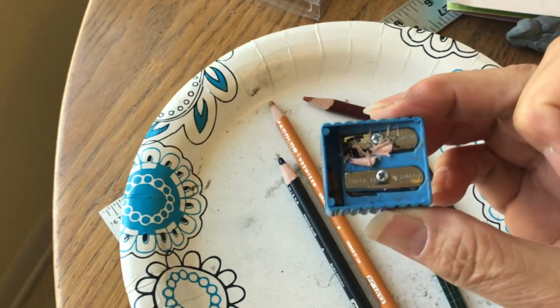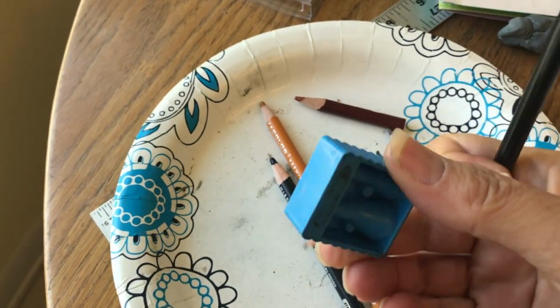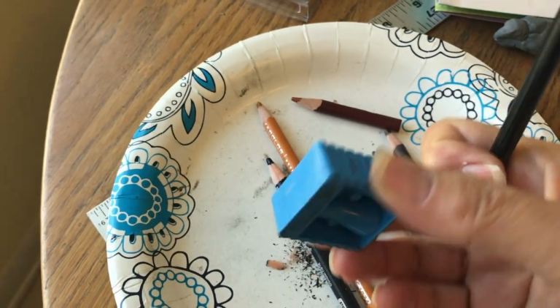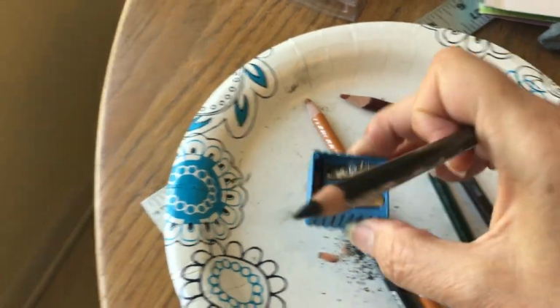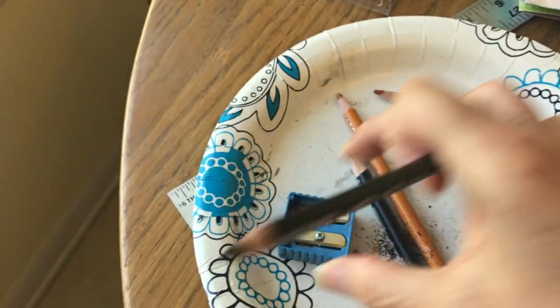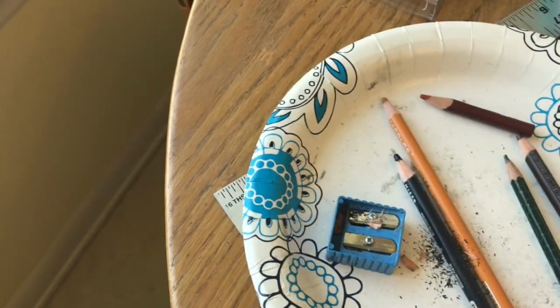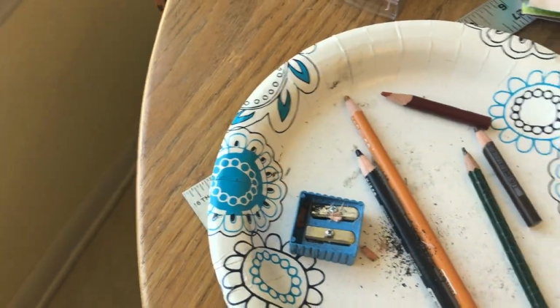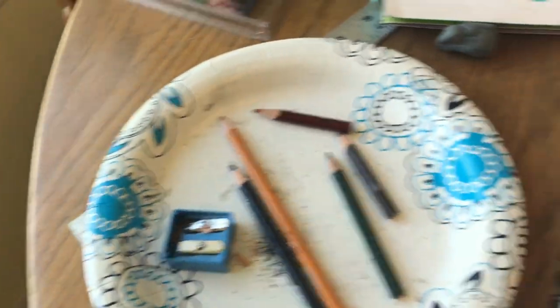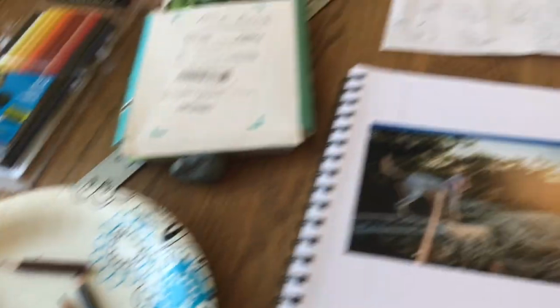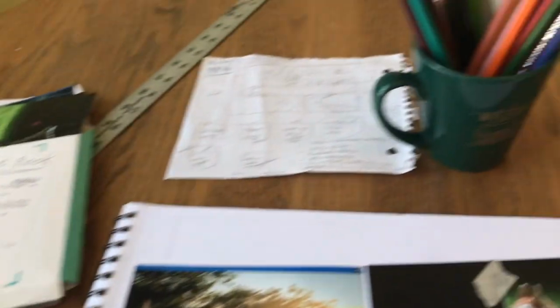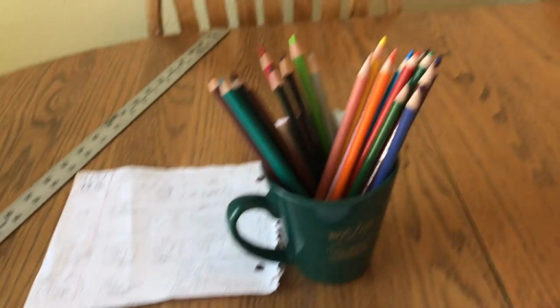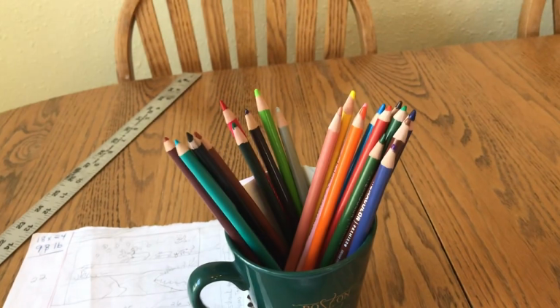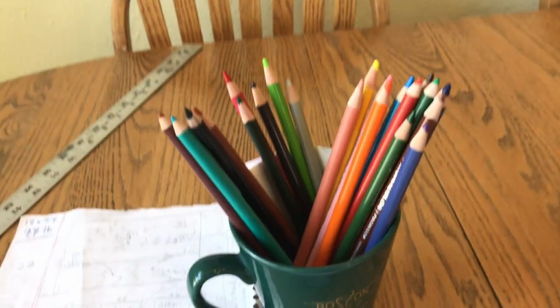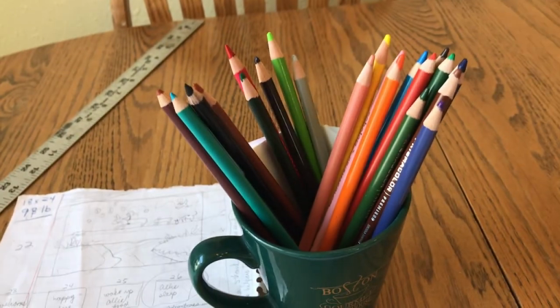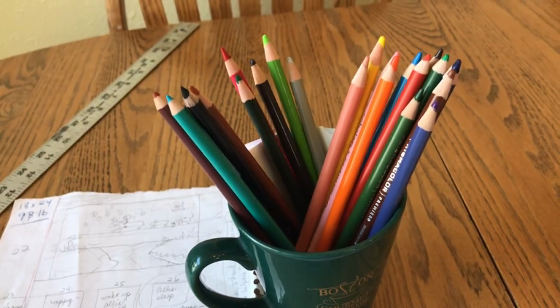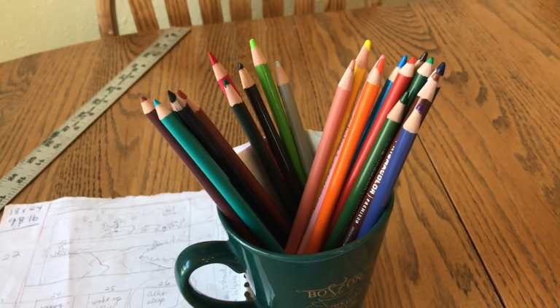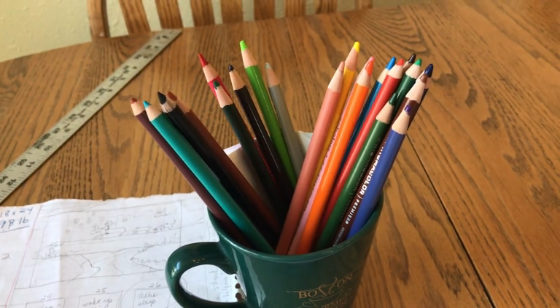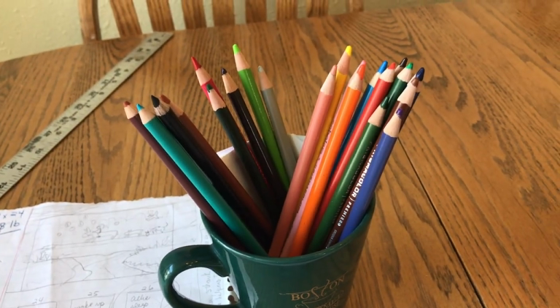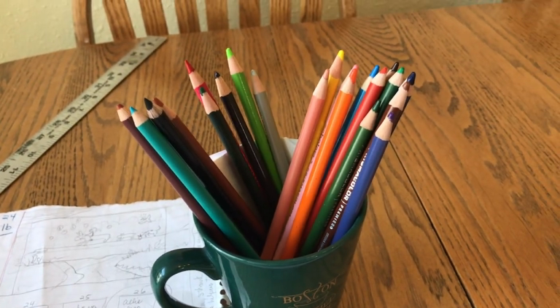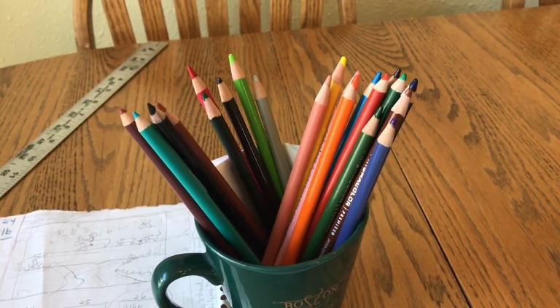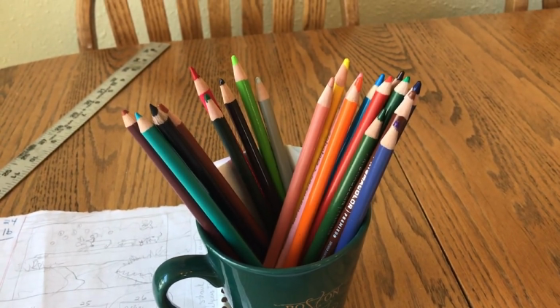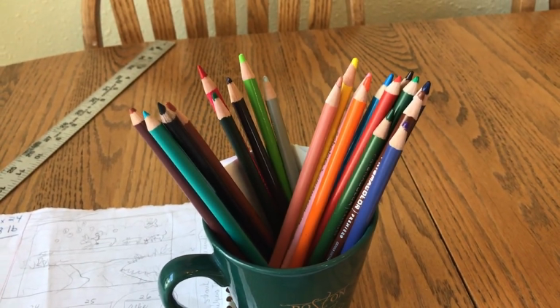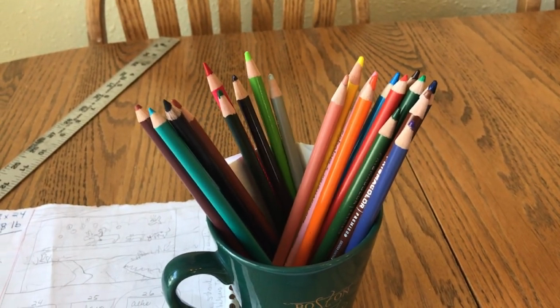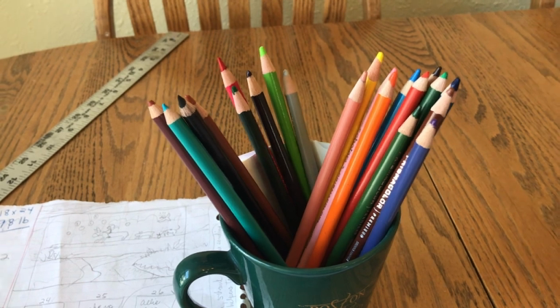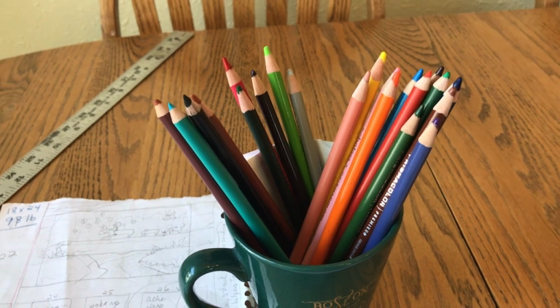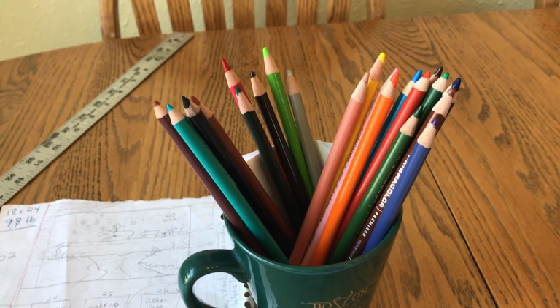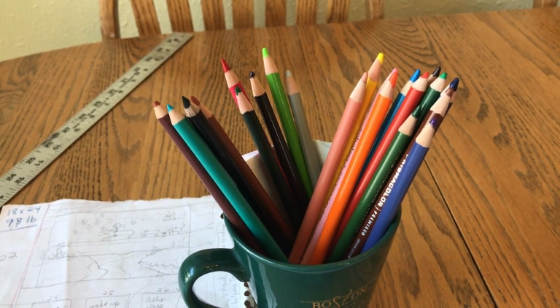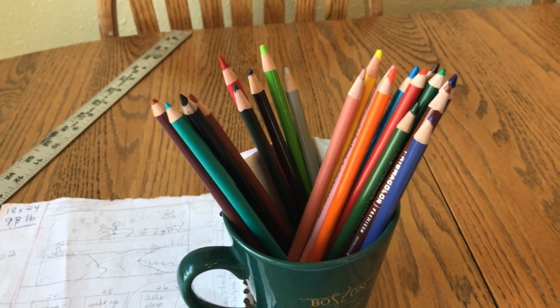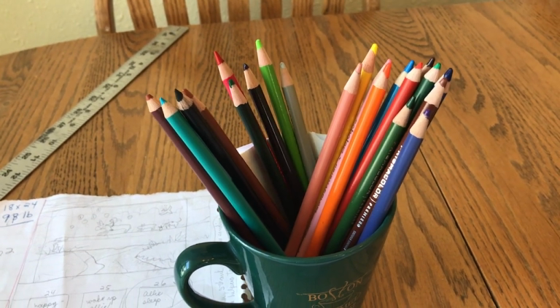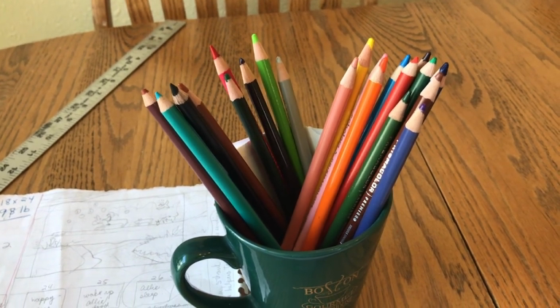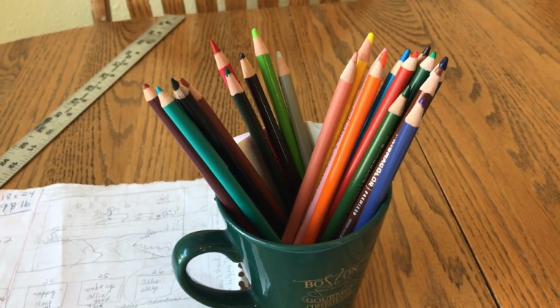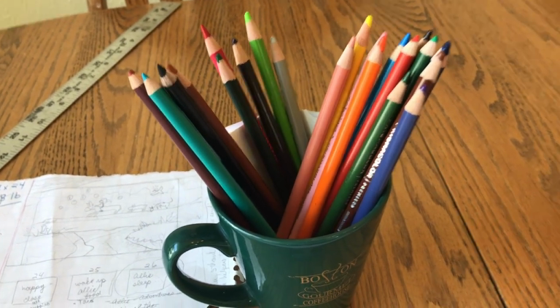You definitely have to have a pencil sharpener and all my colors. Here are my extra colors — I probably won't end up using maybe half of them, but it's nice to have different colors available.